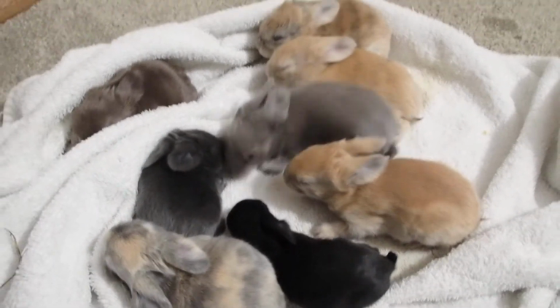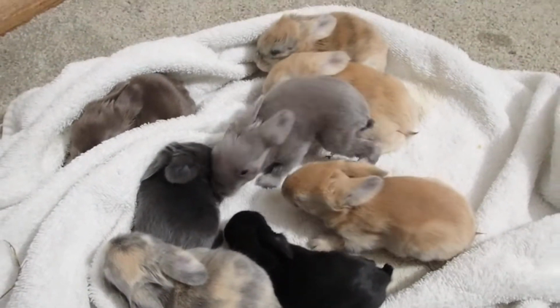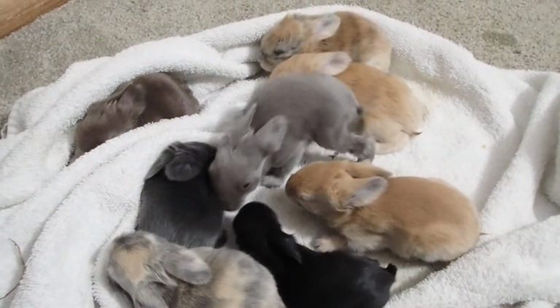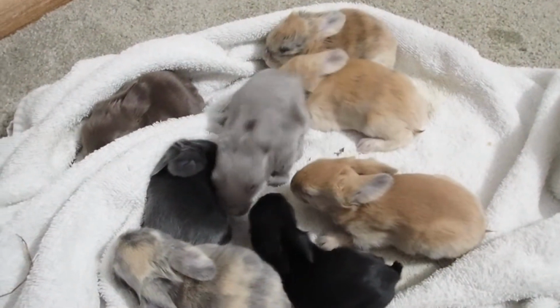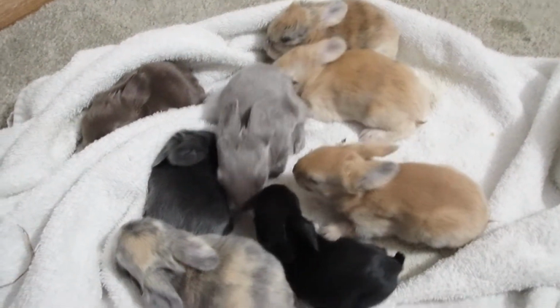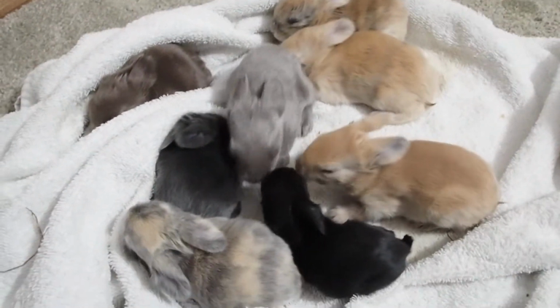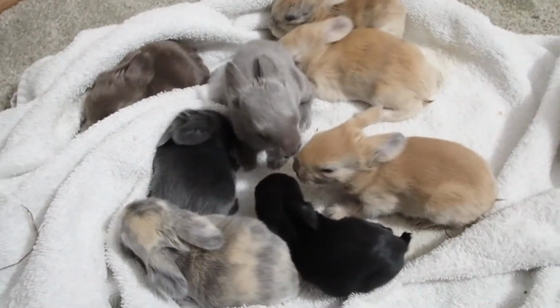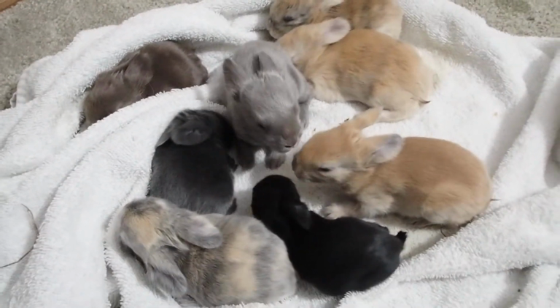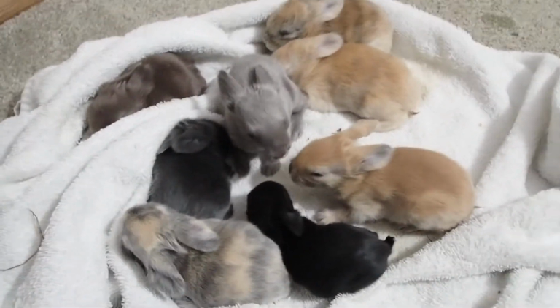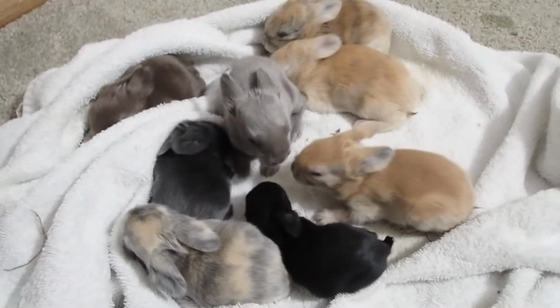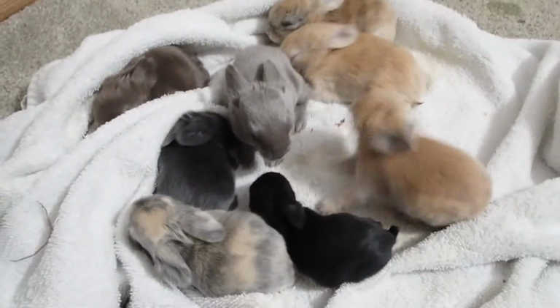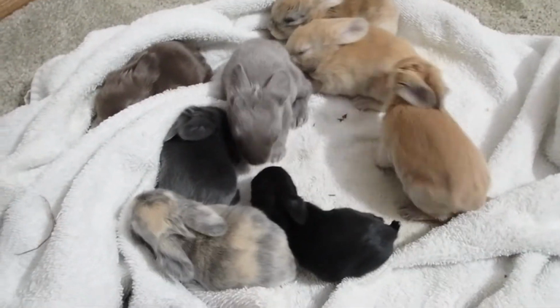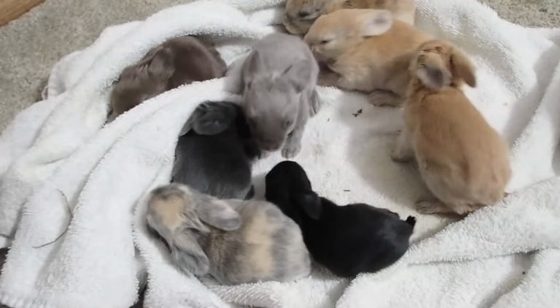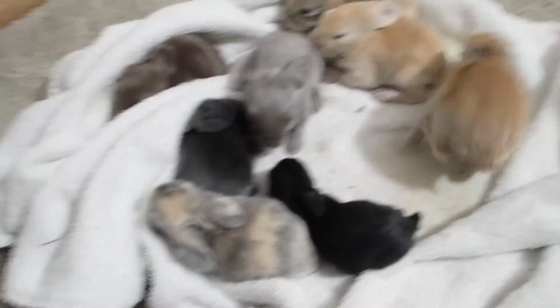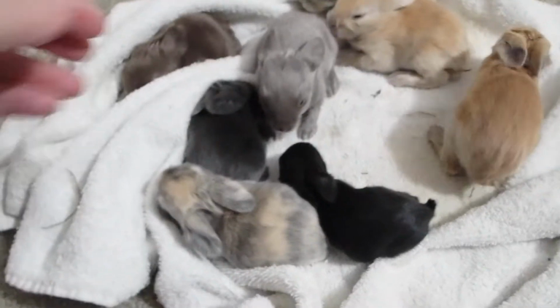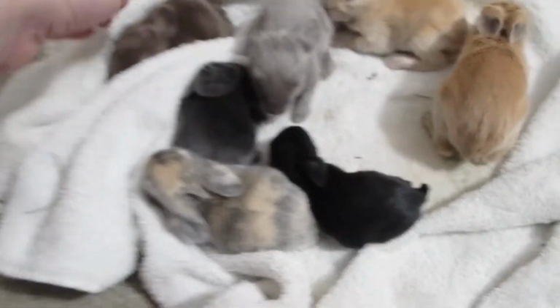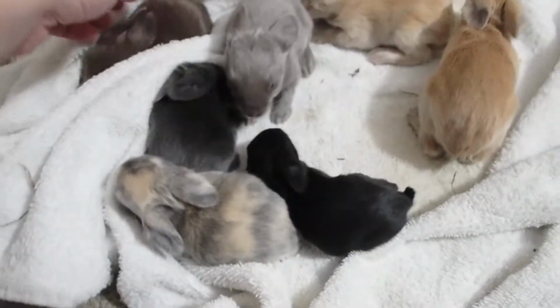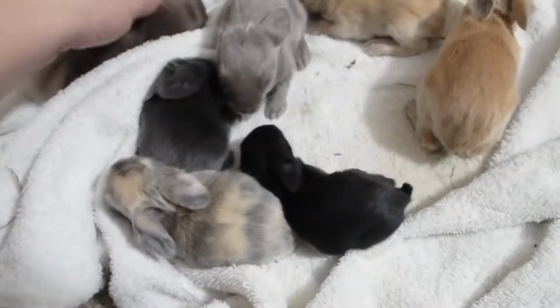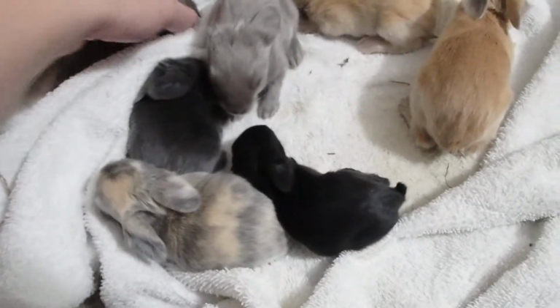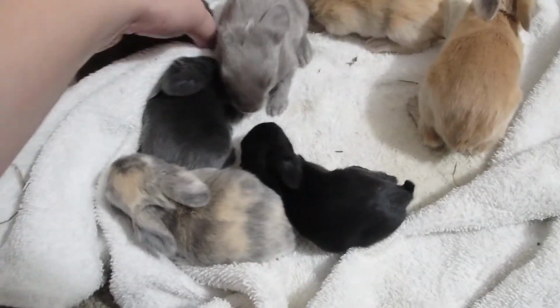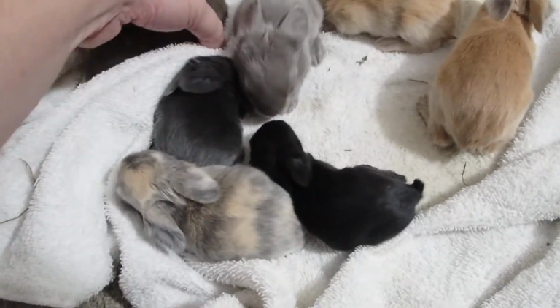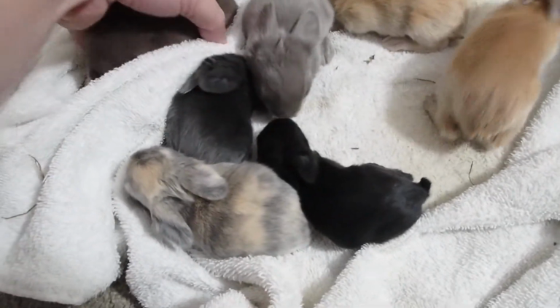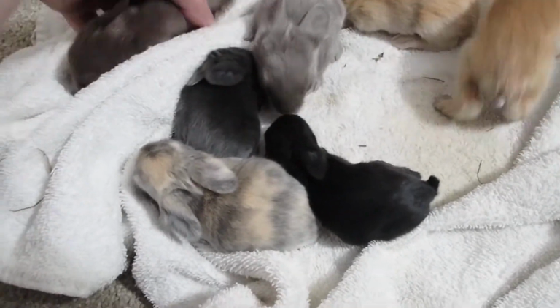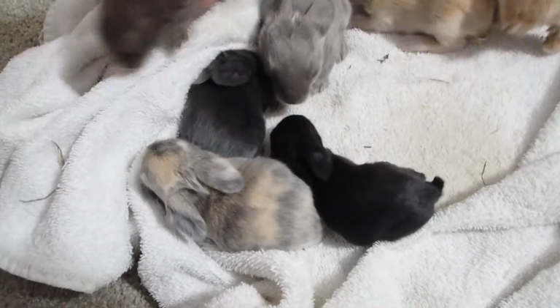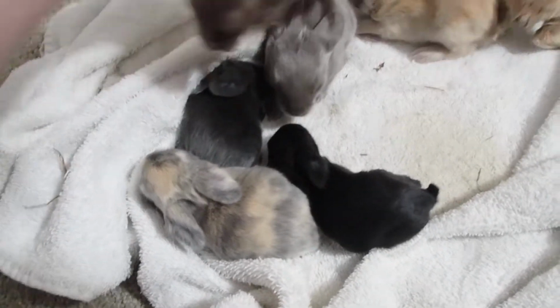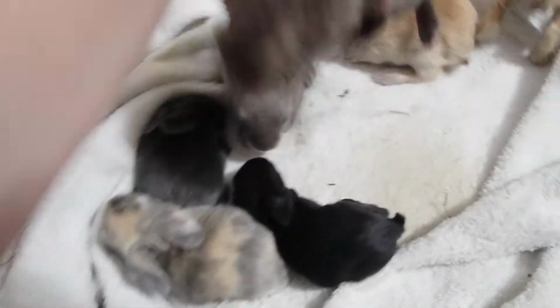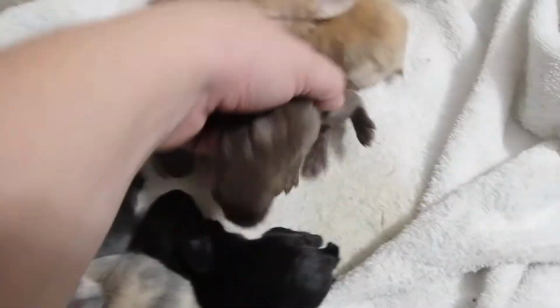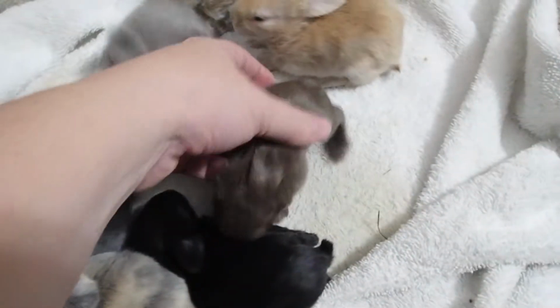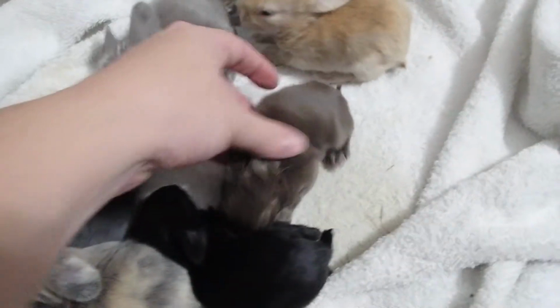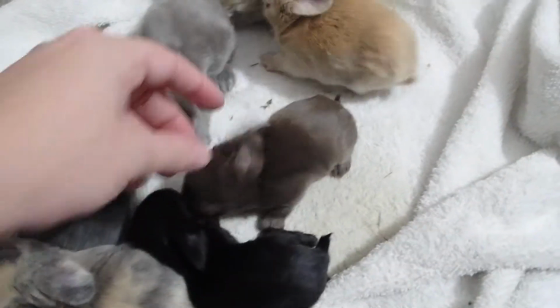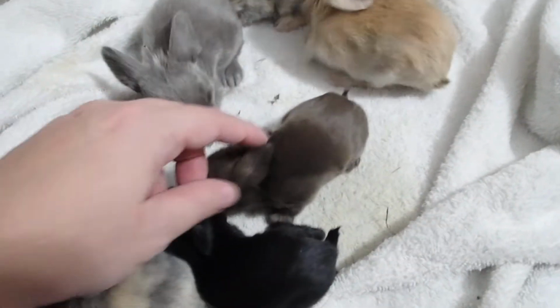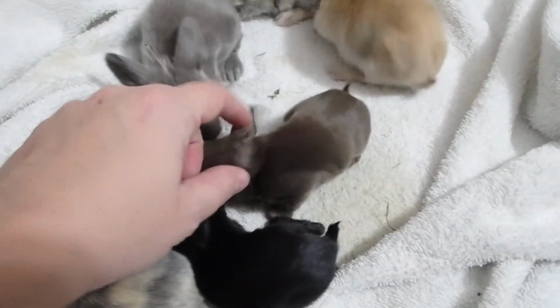But here they all are. So far all eight of them are doing good. There's the little chocolate one right here.